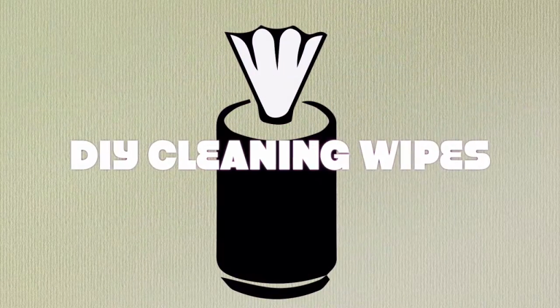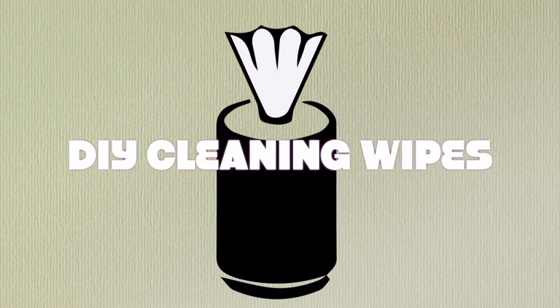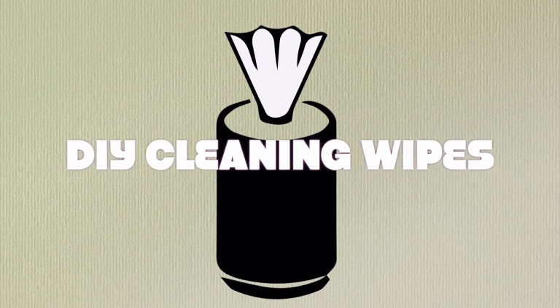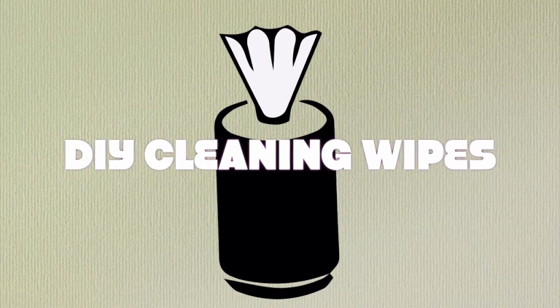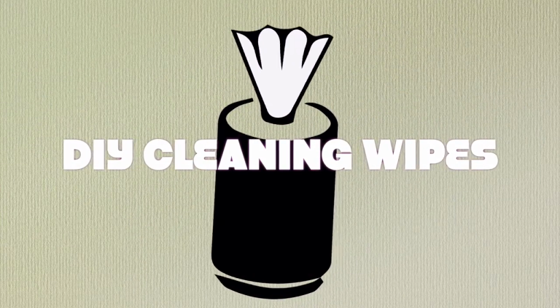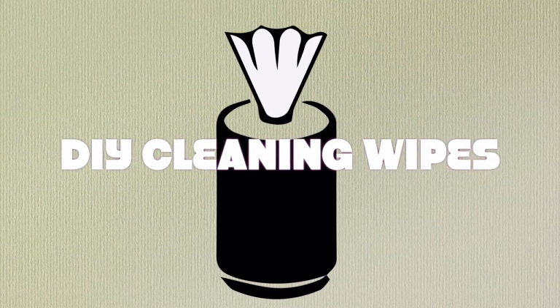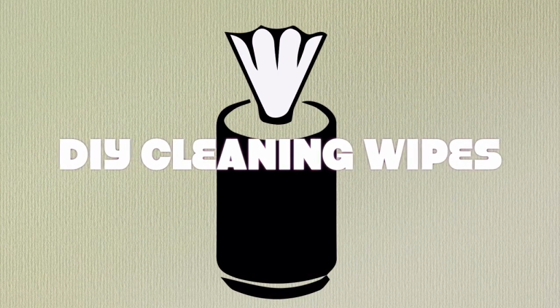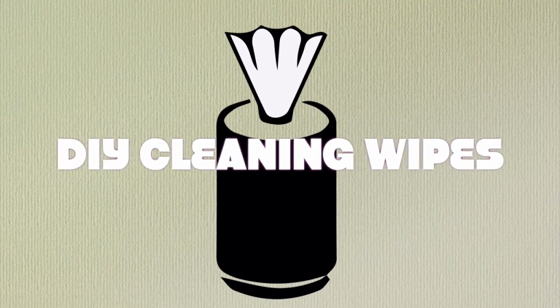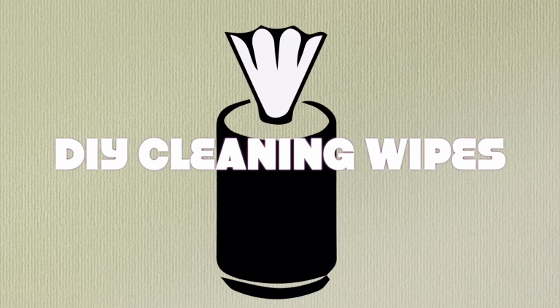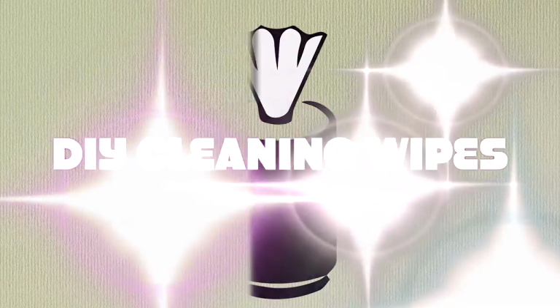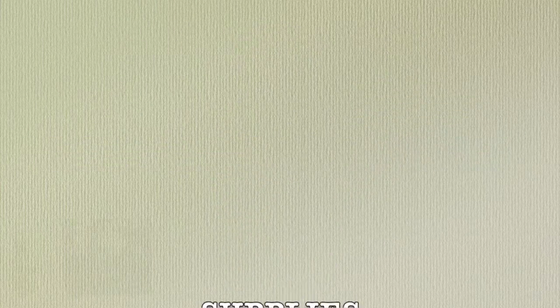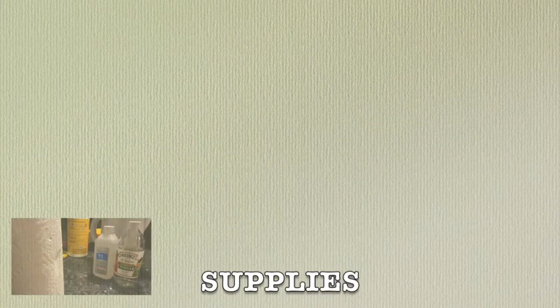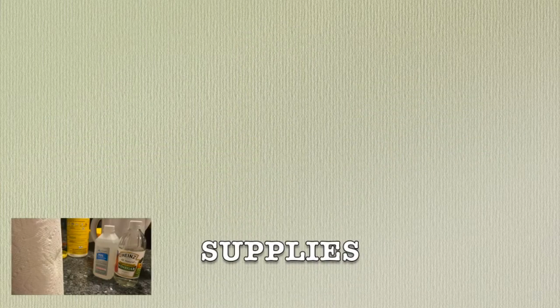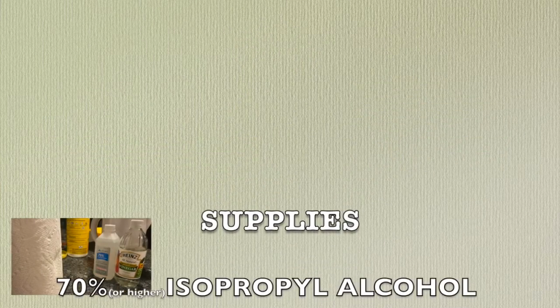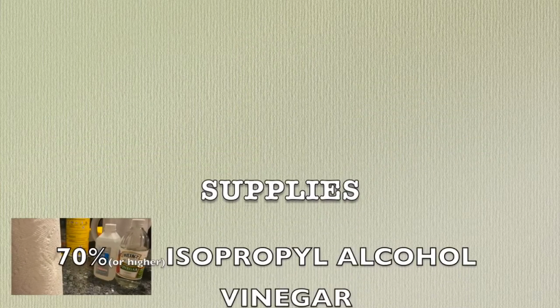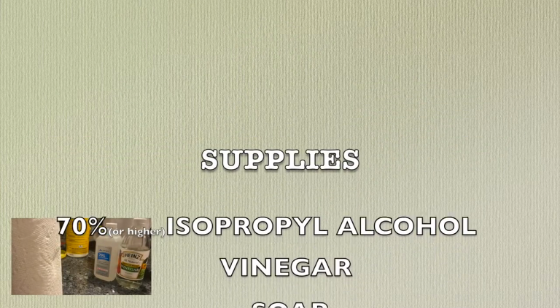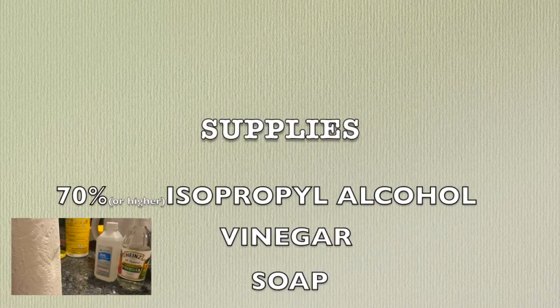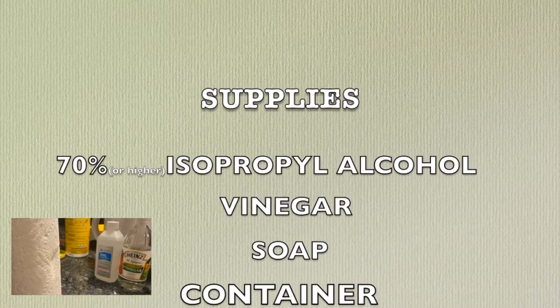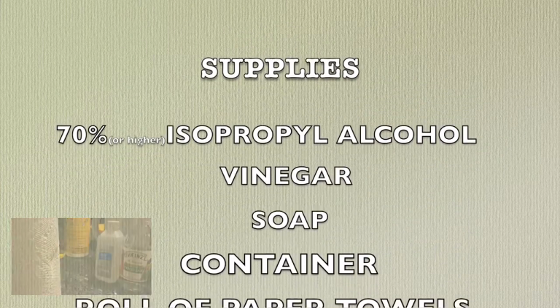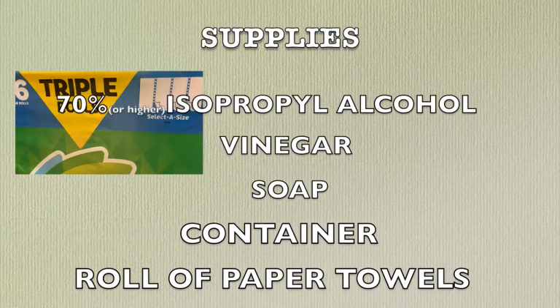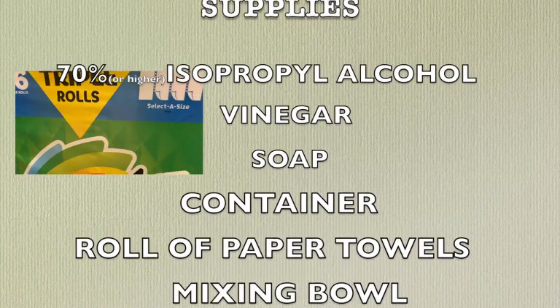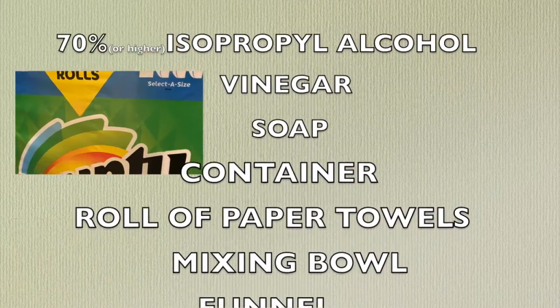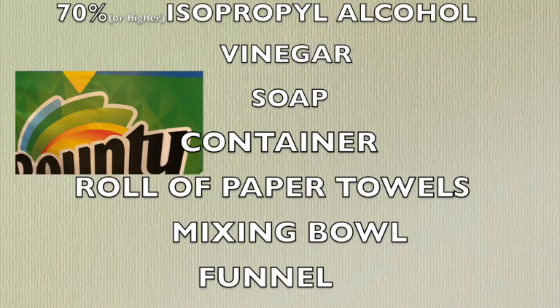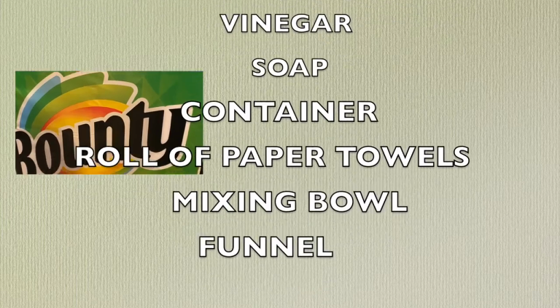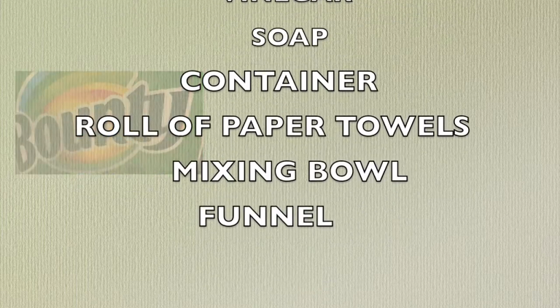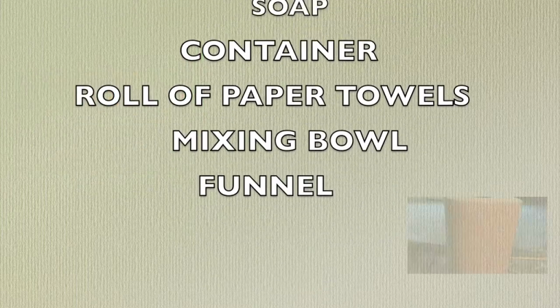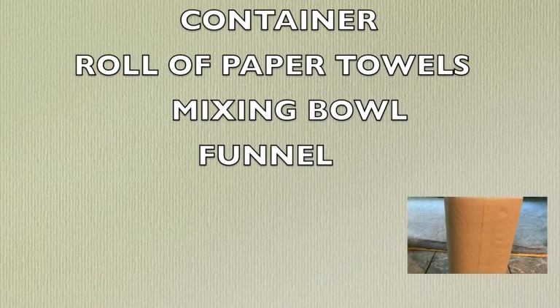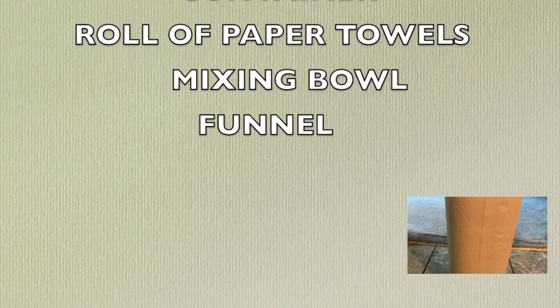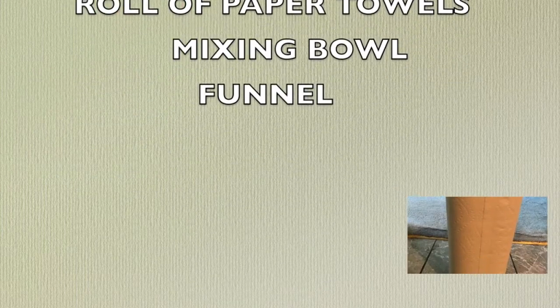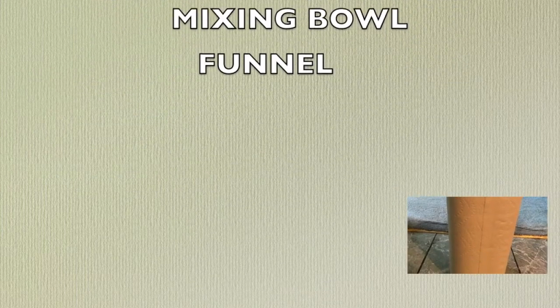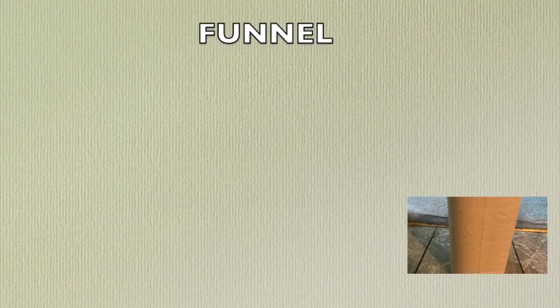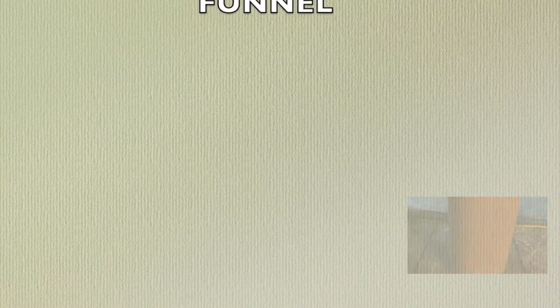Last but not least I'll be teaching you how to make cleaning wipes. You will need 70% or higher isopropyl alcohol, vinegar, soap, a container, a roll of paper towels, a mixing bowl, and a funnel.